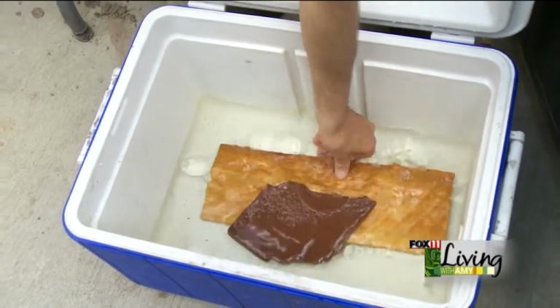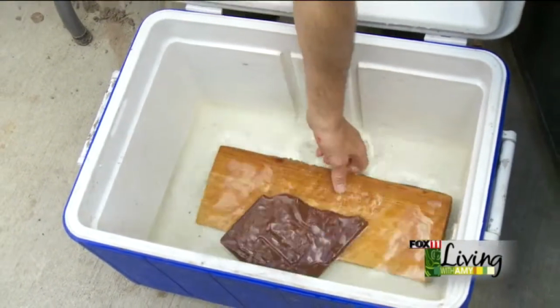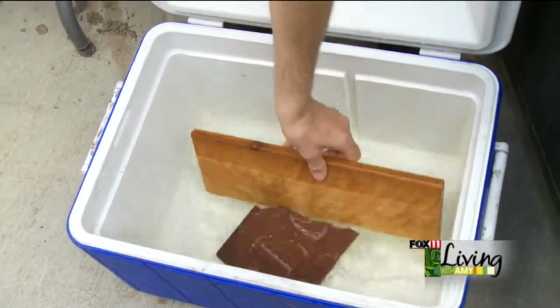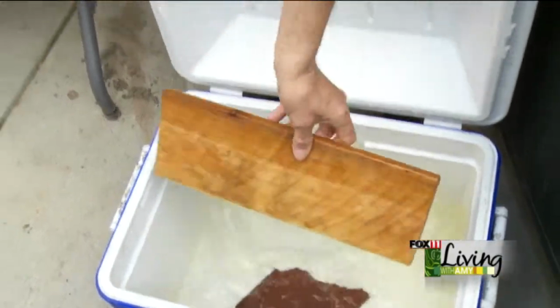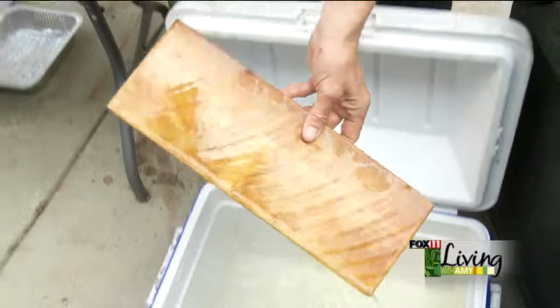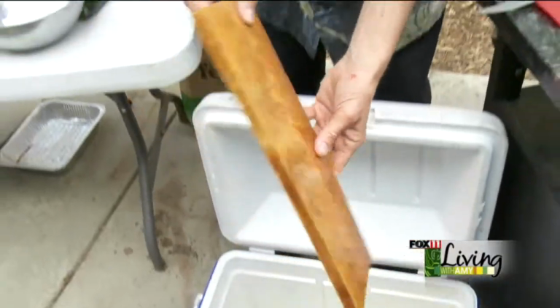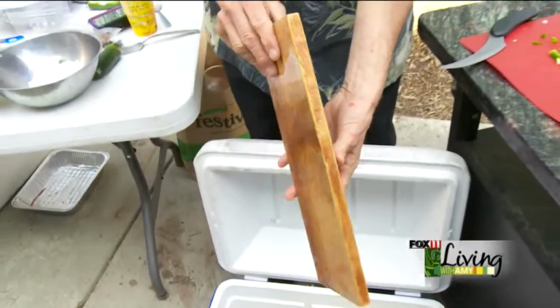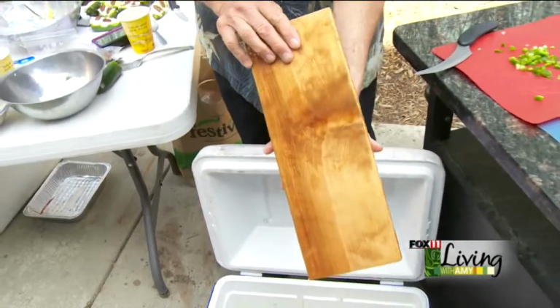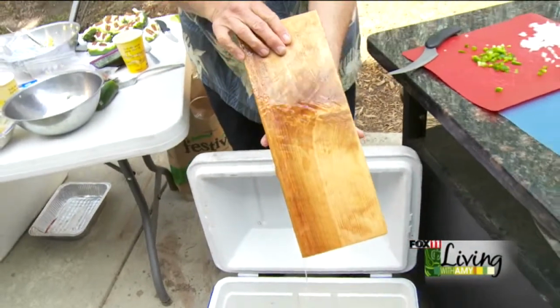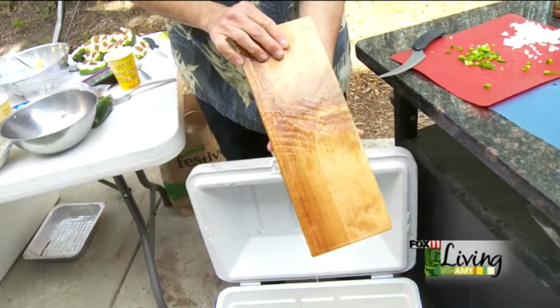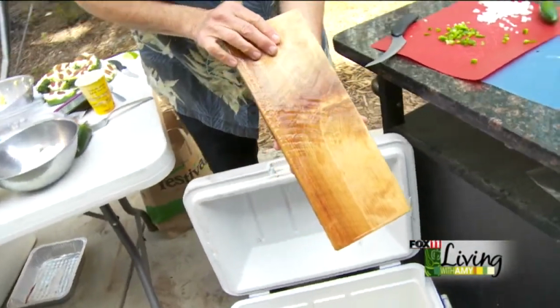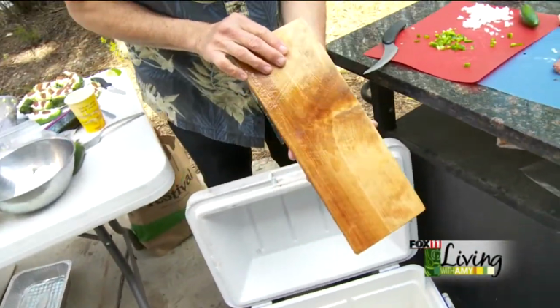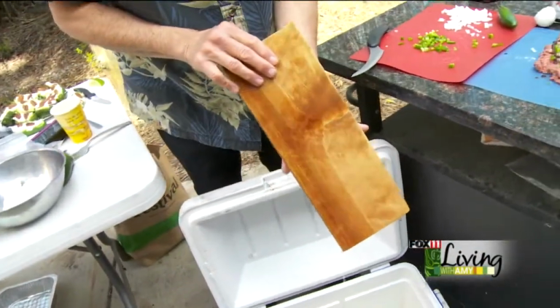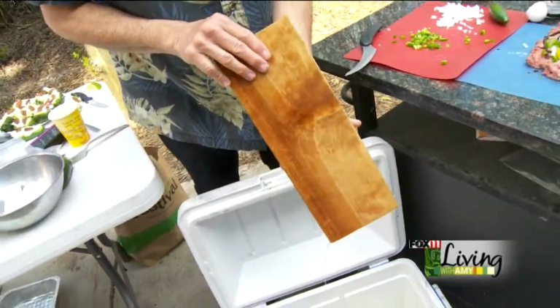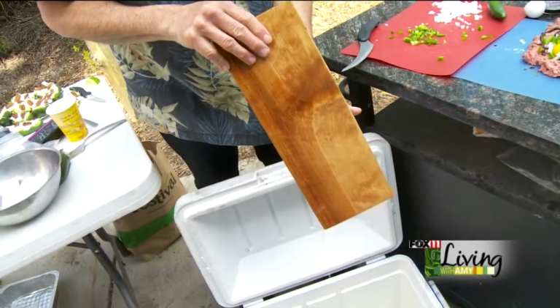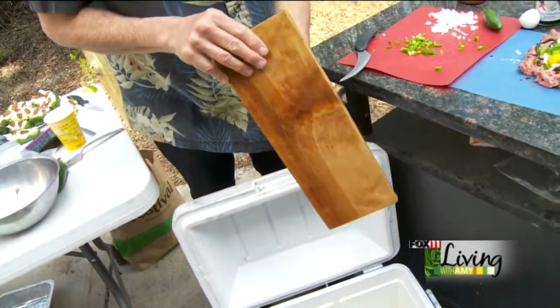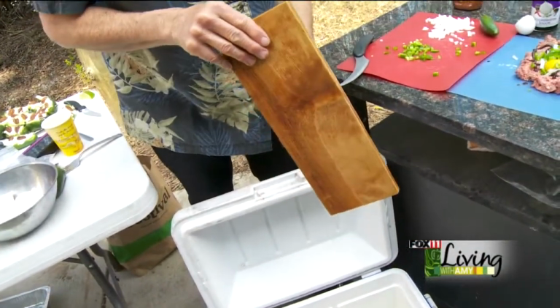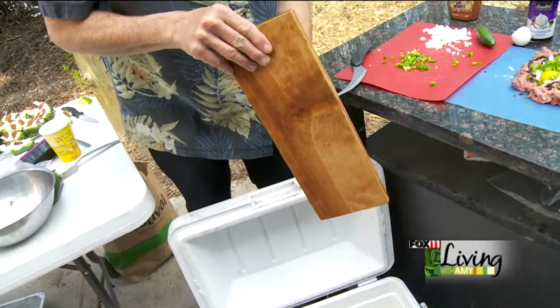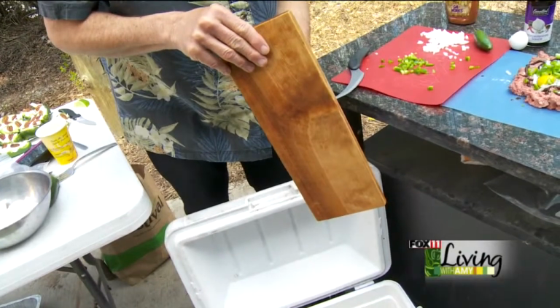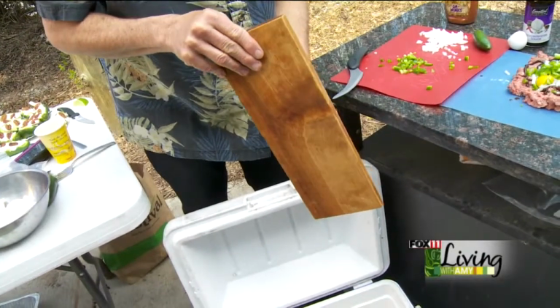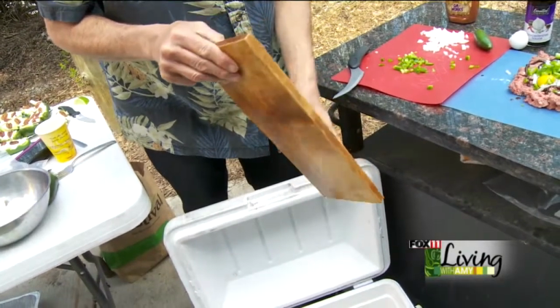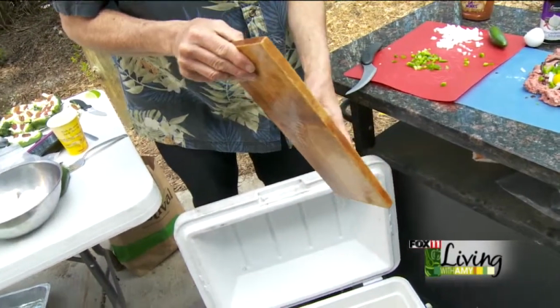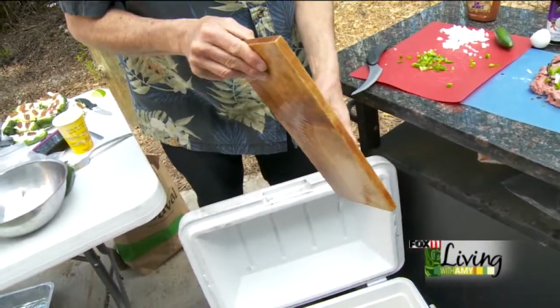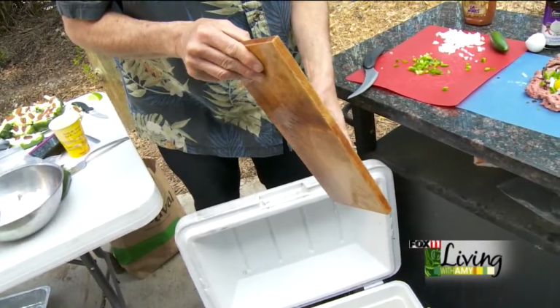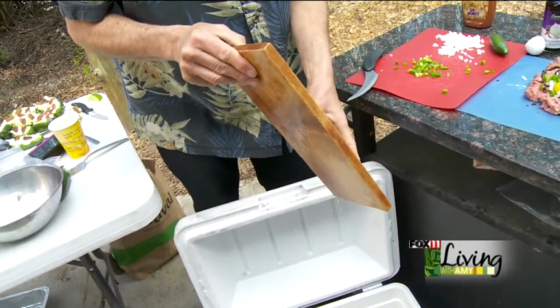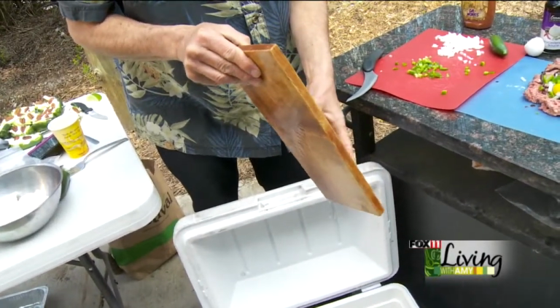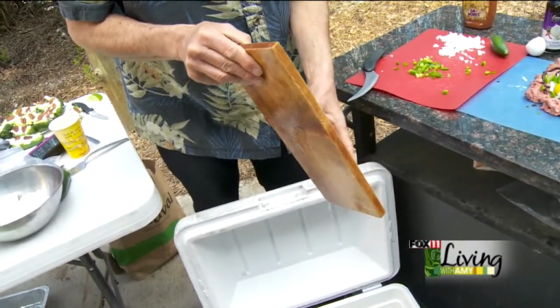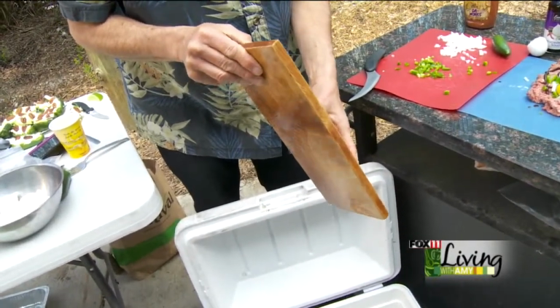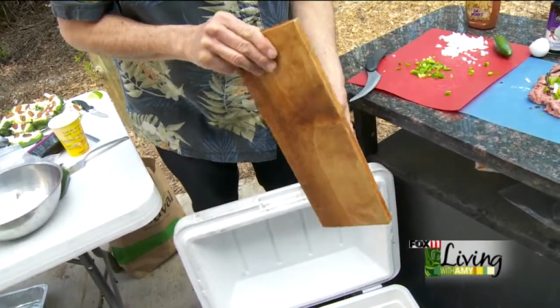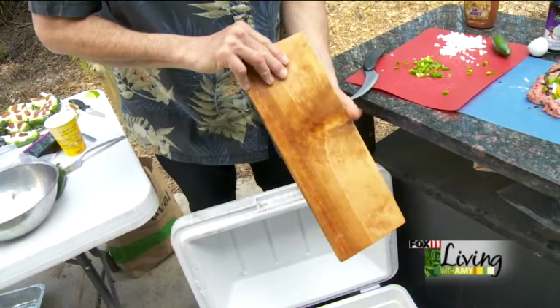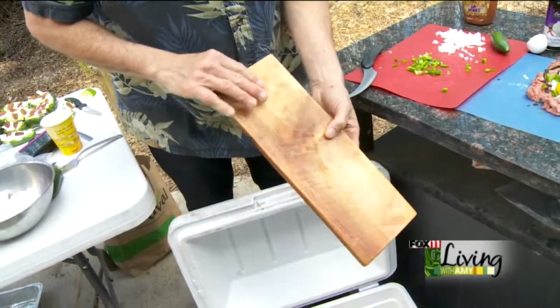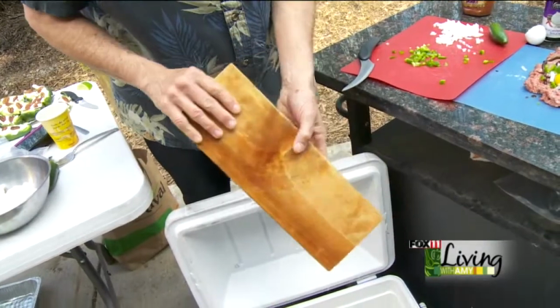Last night I soaked them in water, and that's the key thing — that baby is totally soaked in water. How long? I like doing mine overnight. You can do it two, four, or eight hours, but overnight is really, really good.